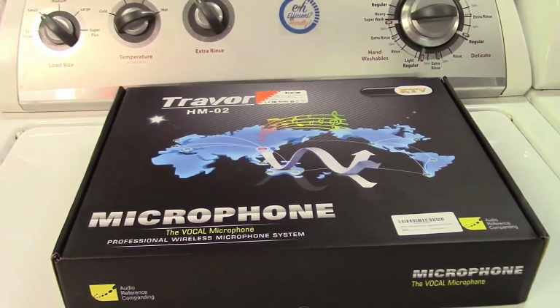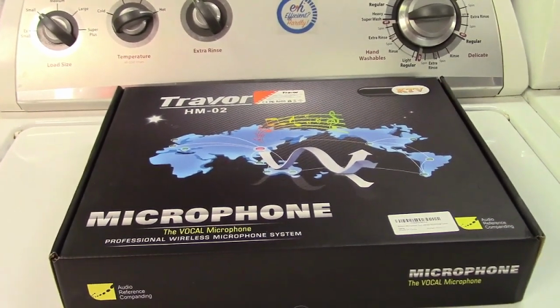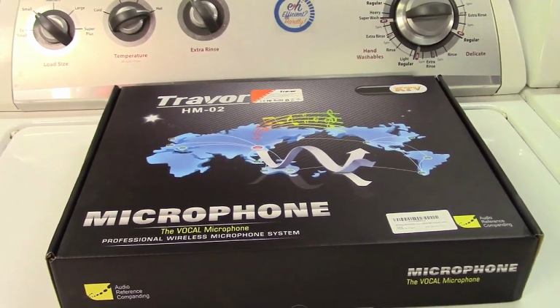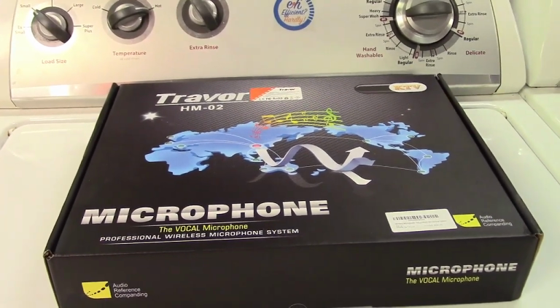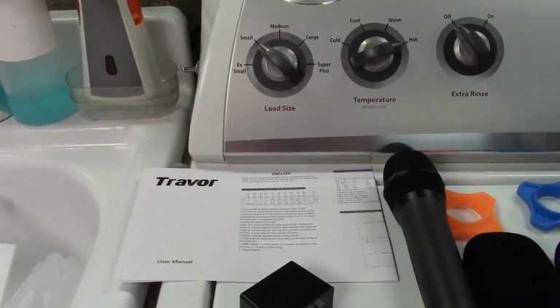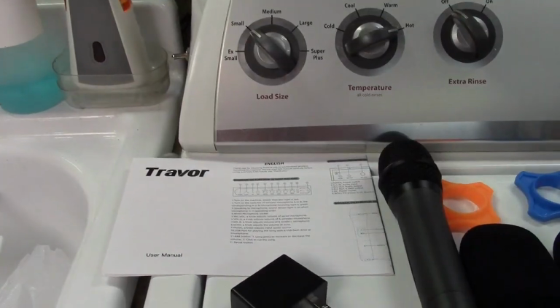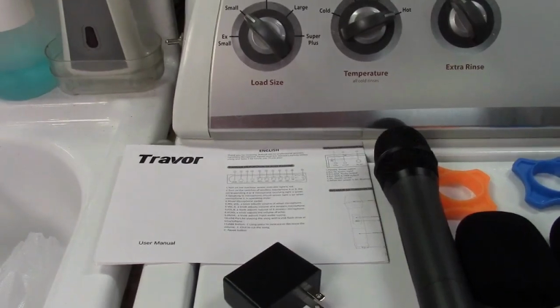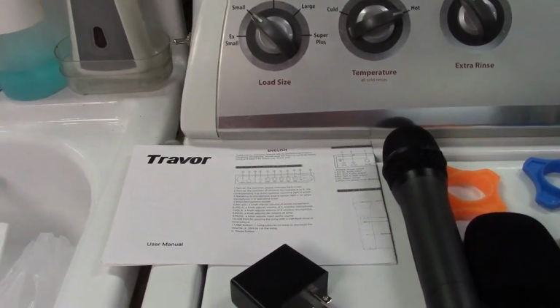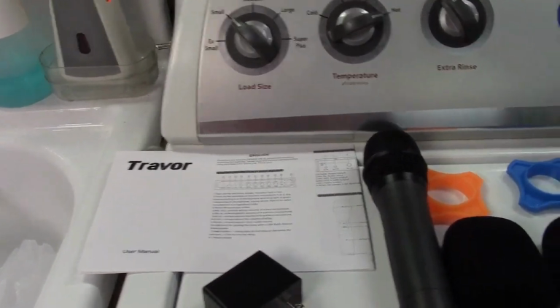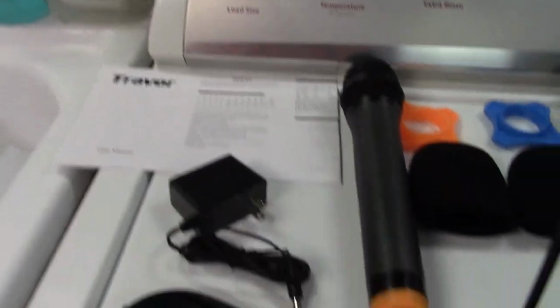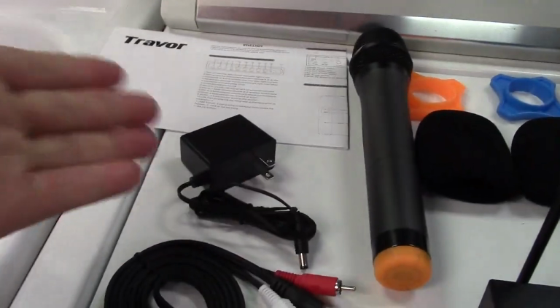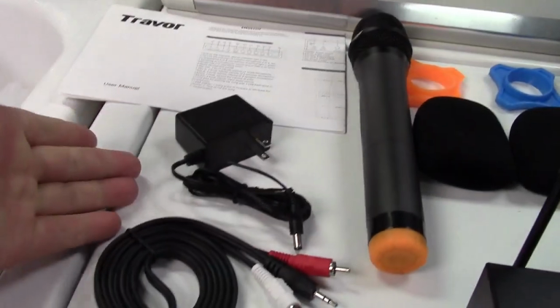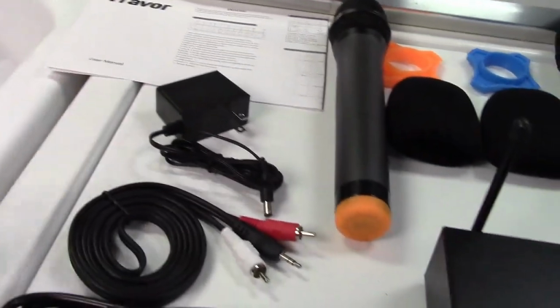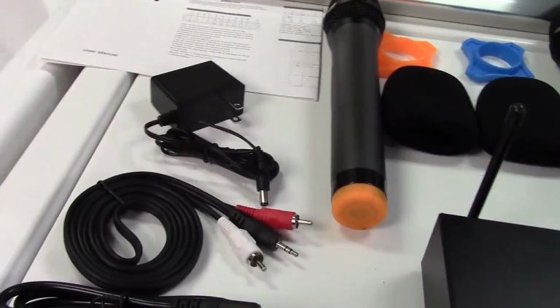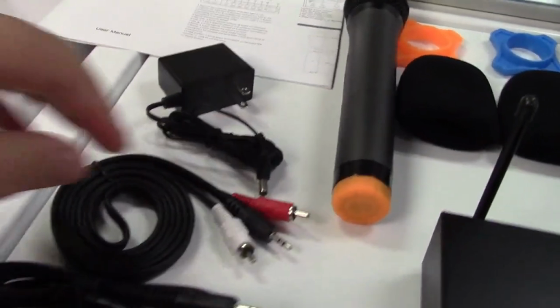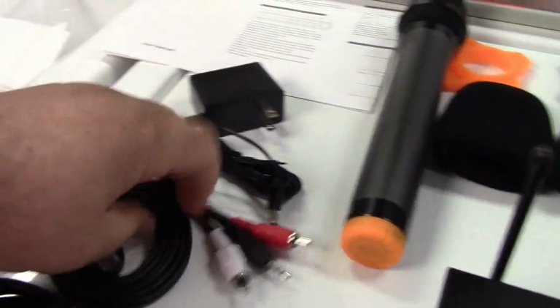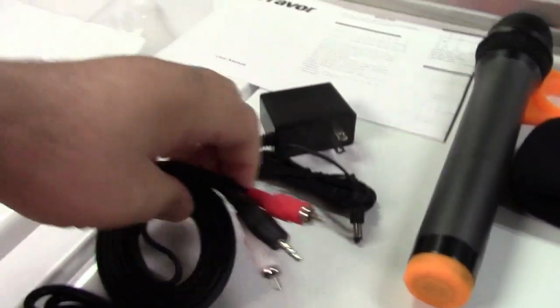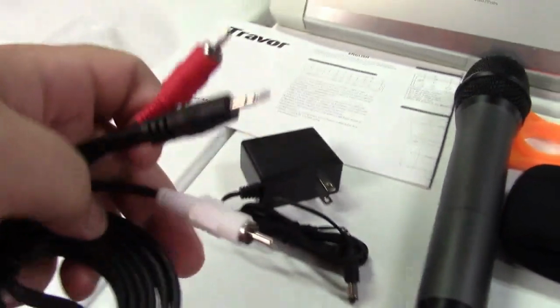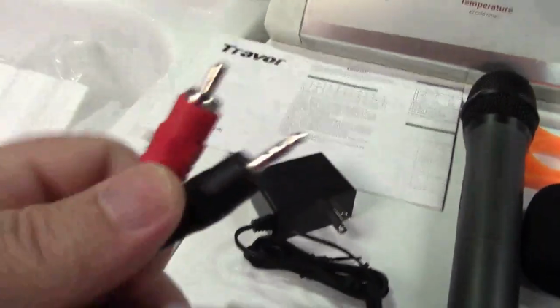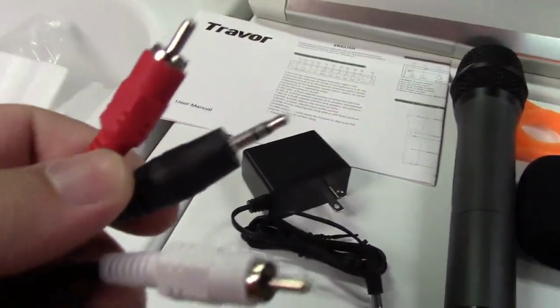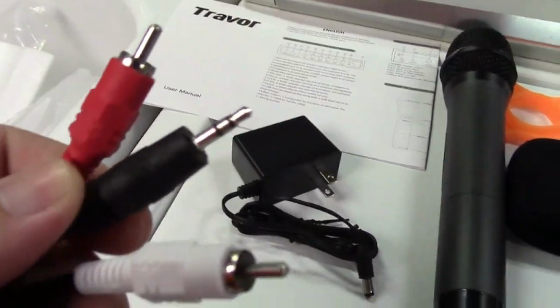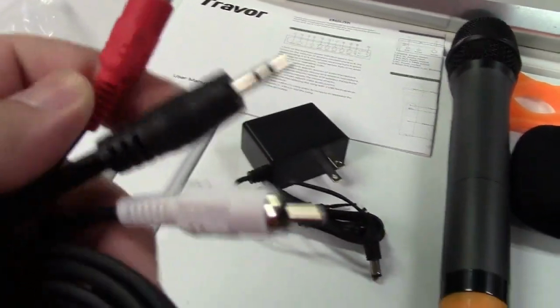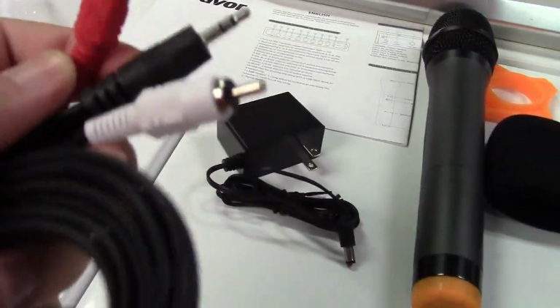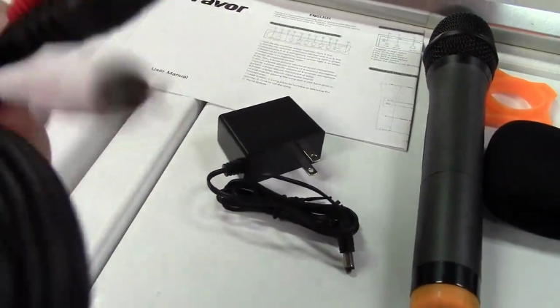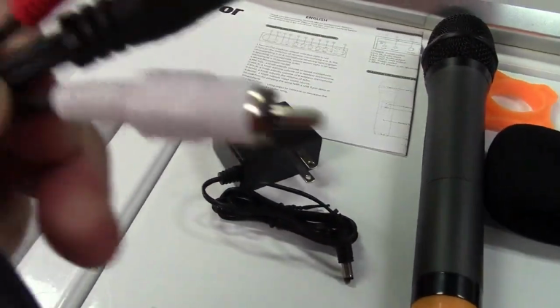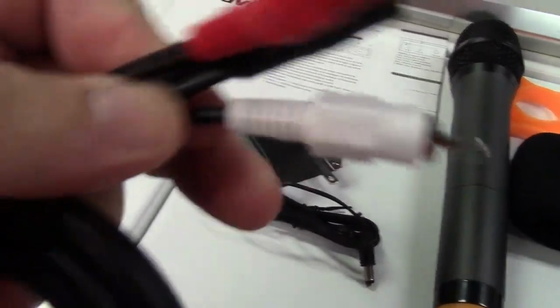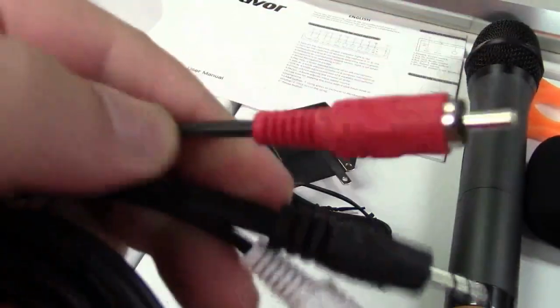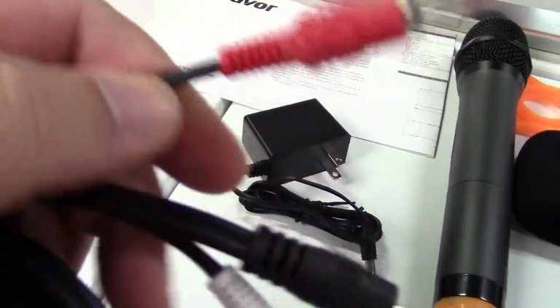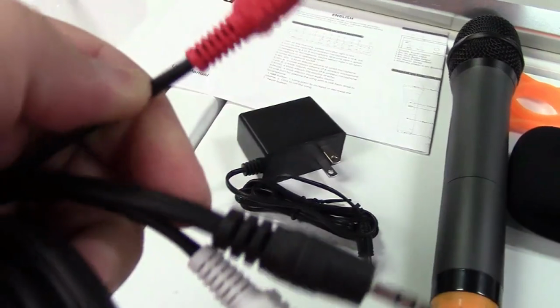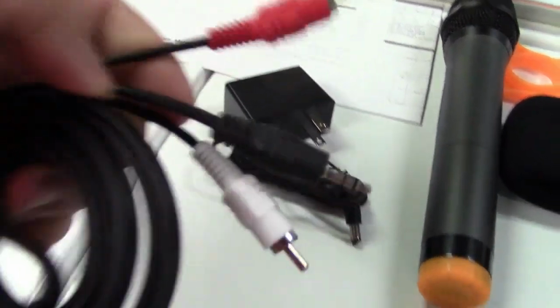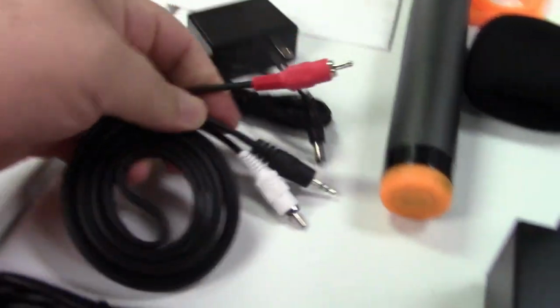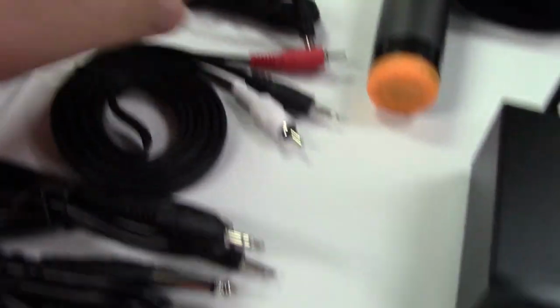Let's take it out of the box. In the box you get the instruction manual, a power adapter, and a bunch of cables. This is a 3.5 millimeter to two RCAs. These seem to be some pretty quality cables as well.